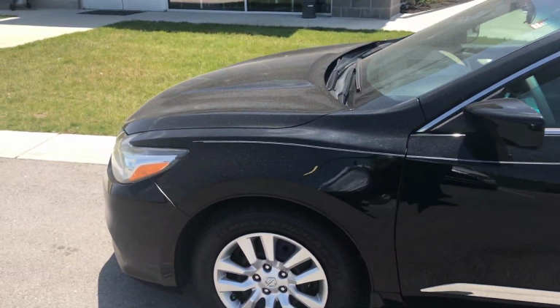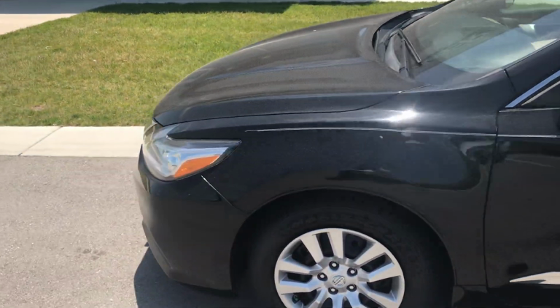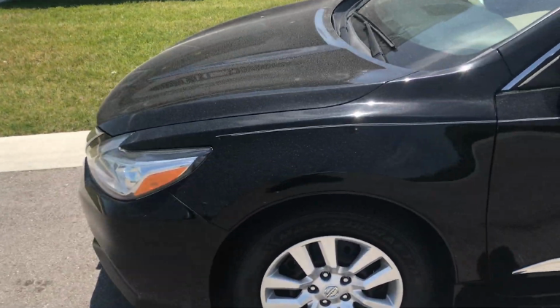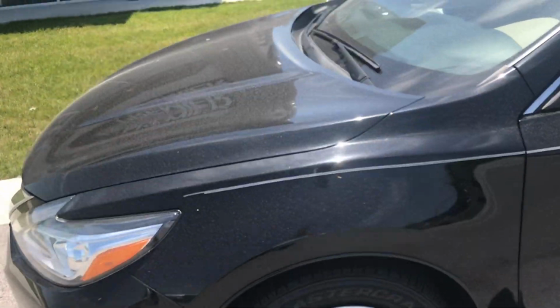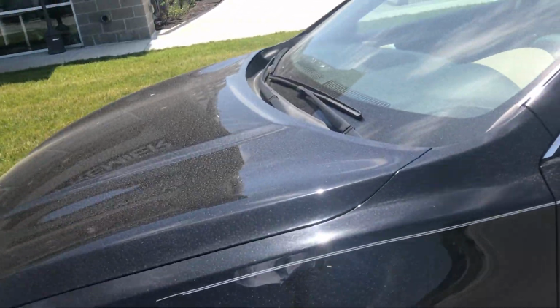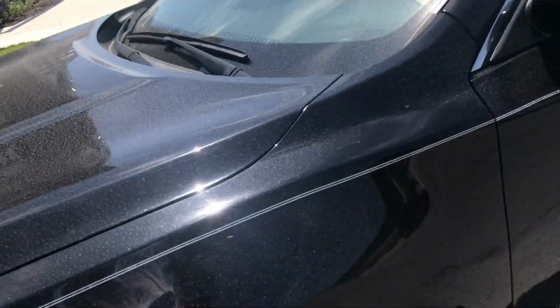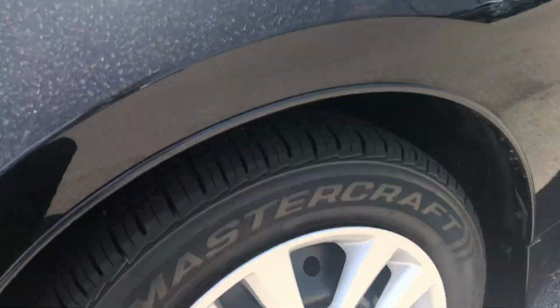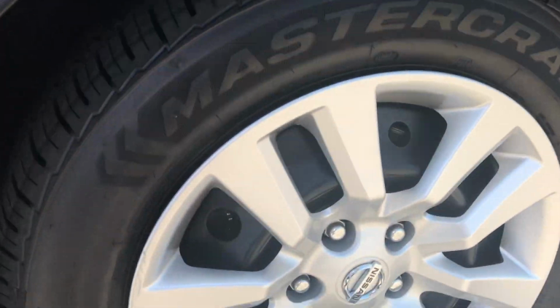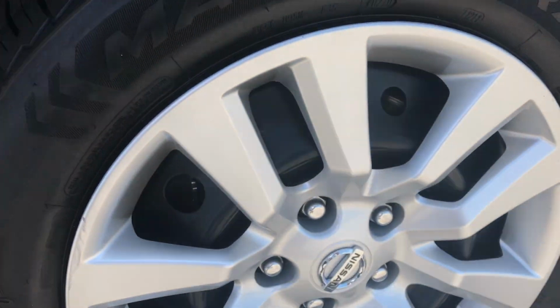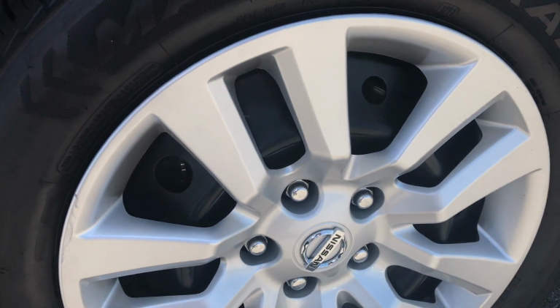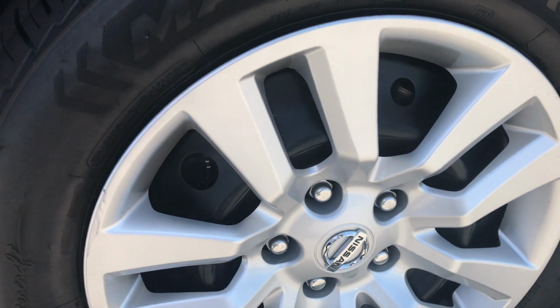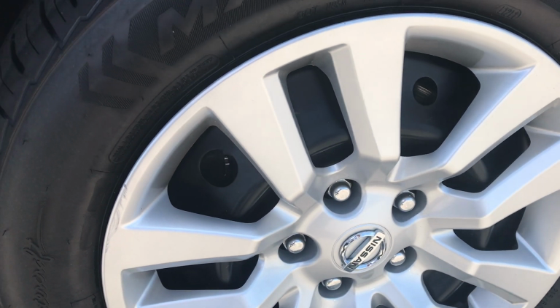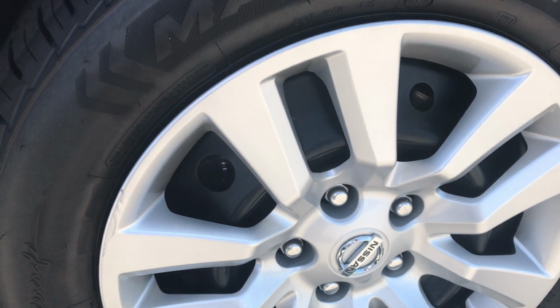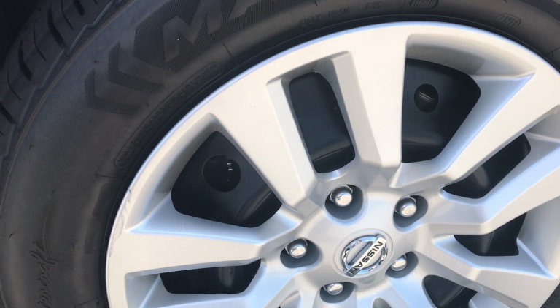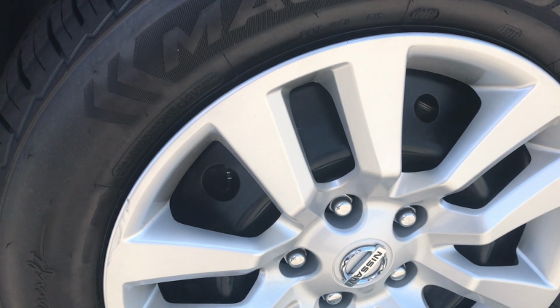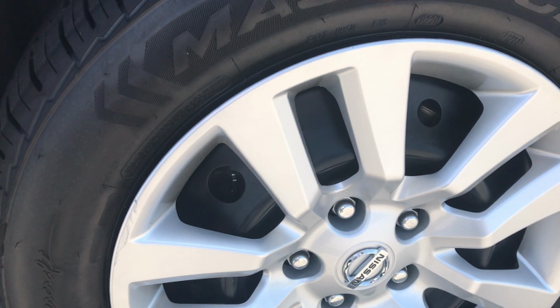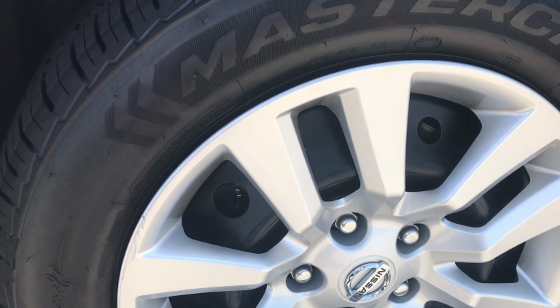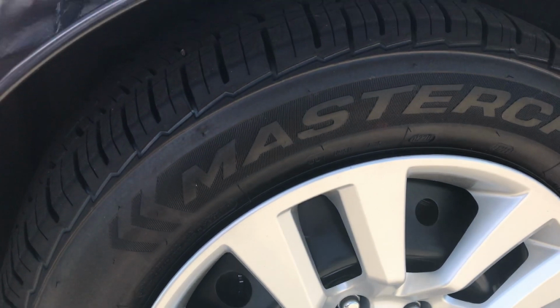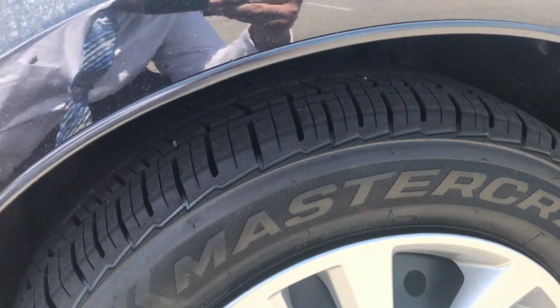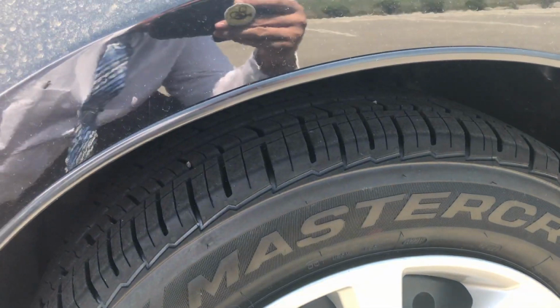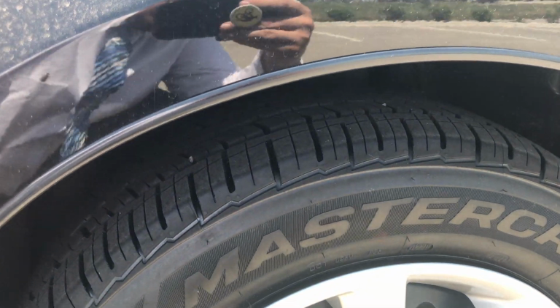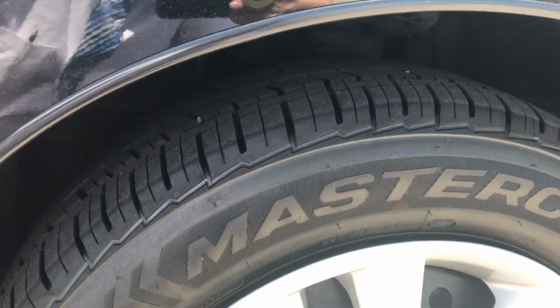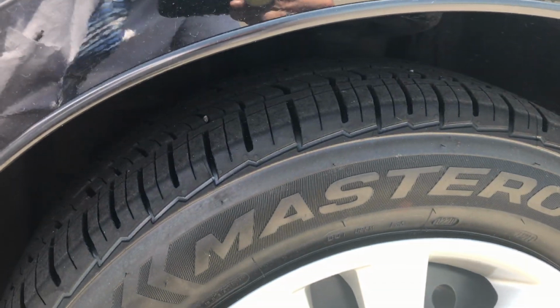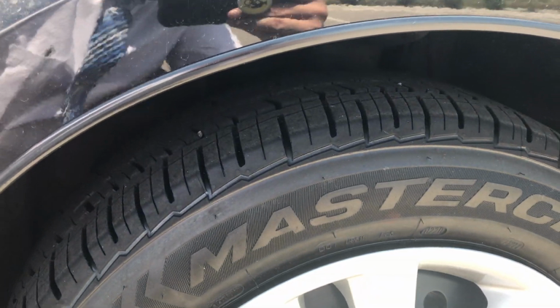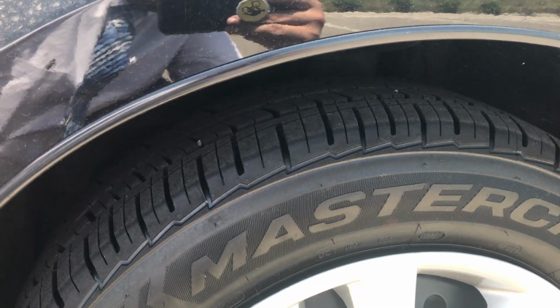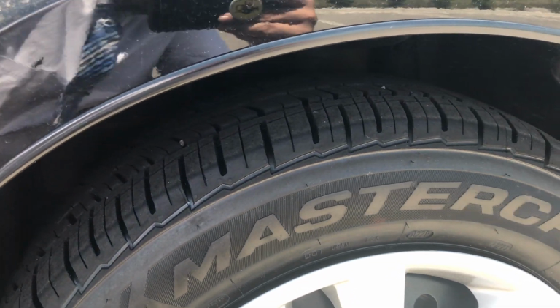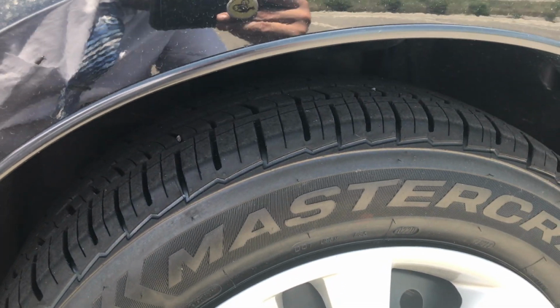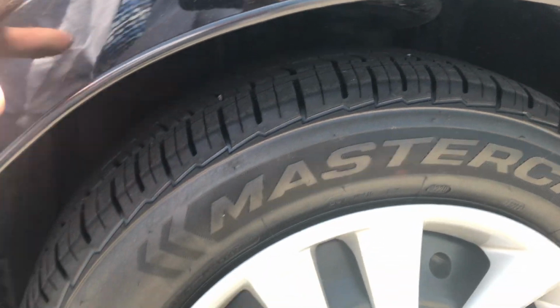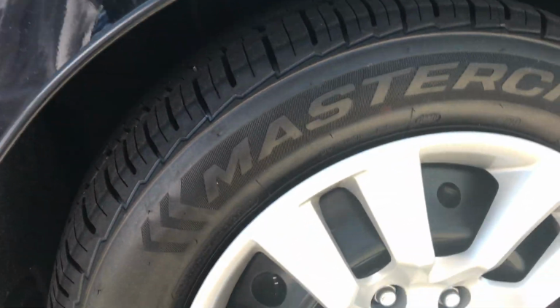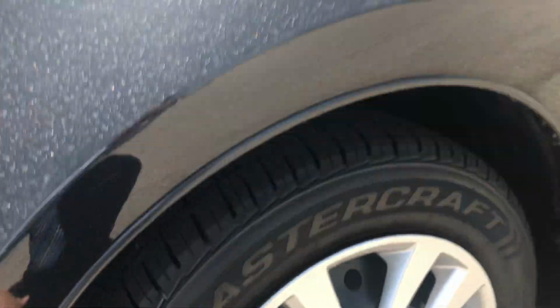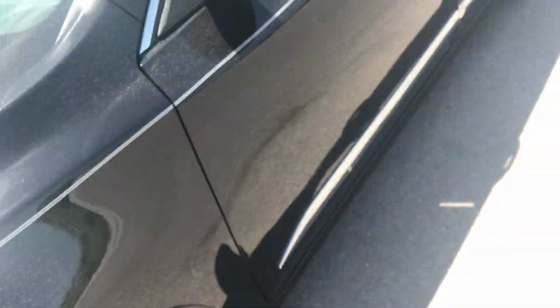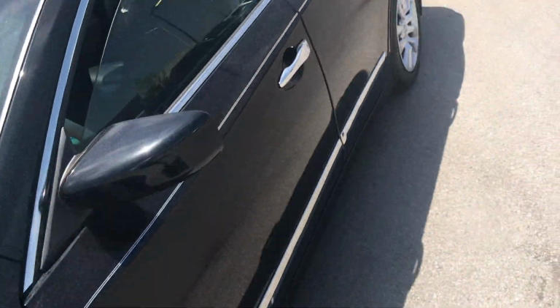Now, the first thing with me — I'm a tire guy — so the first thing I love to do is get a look at those rims. They look absolutely great. Obviously coming up here, there are plenty of treads still on the tires, so we don't have anything to worry about there.